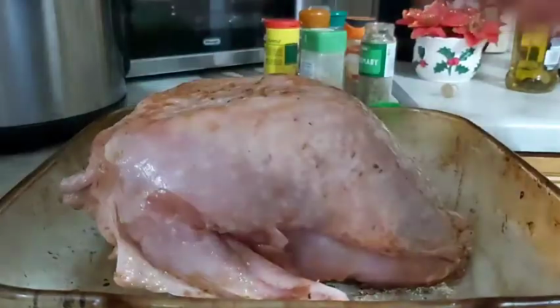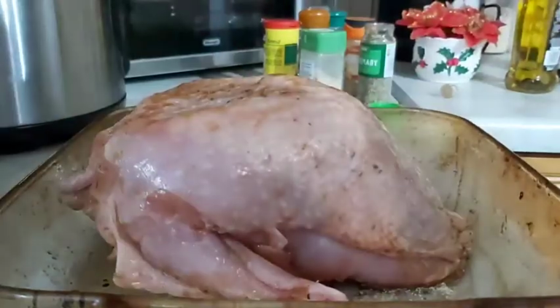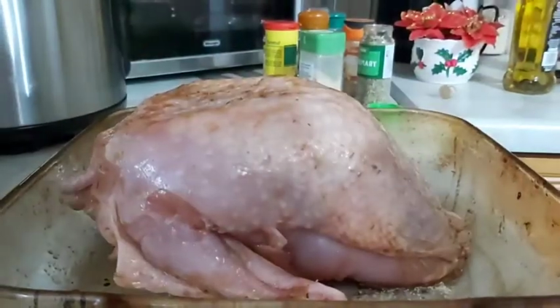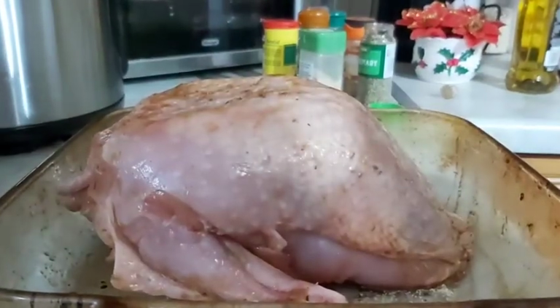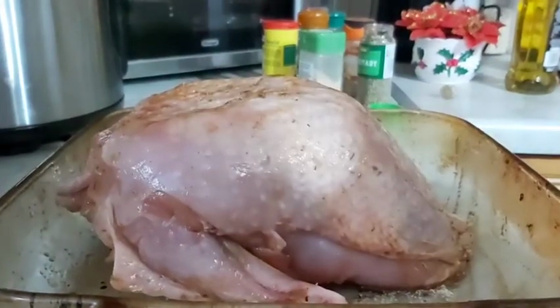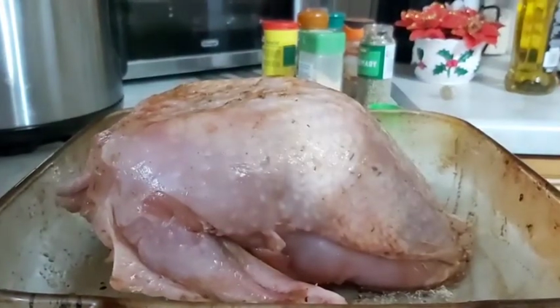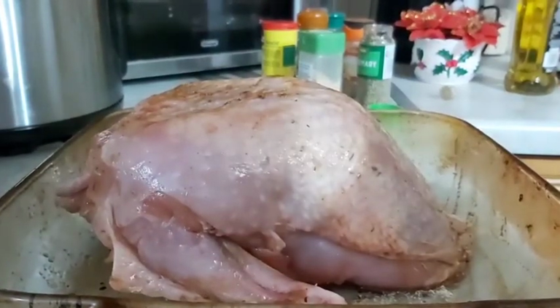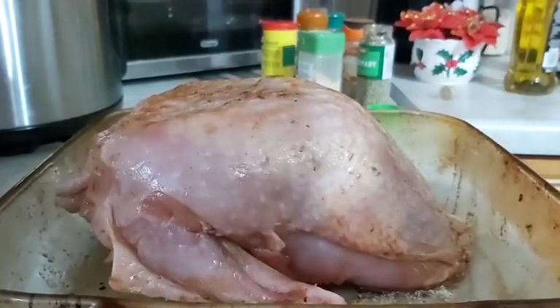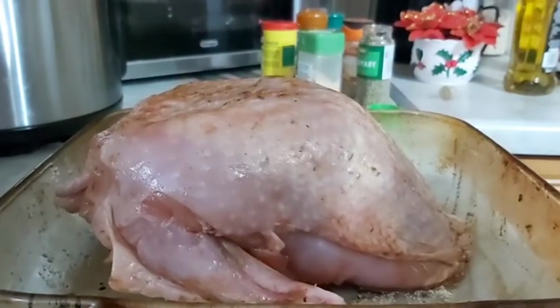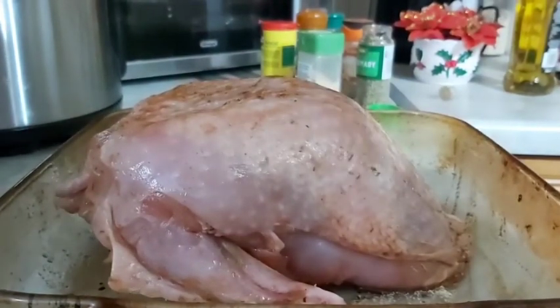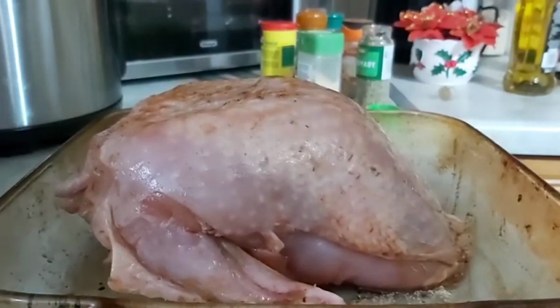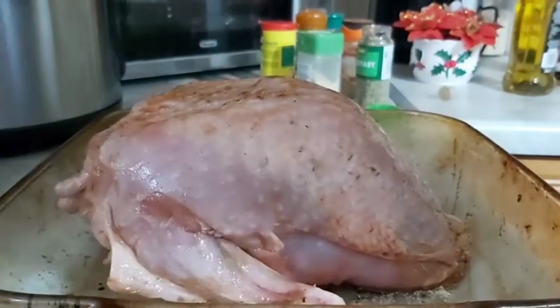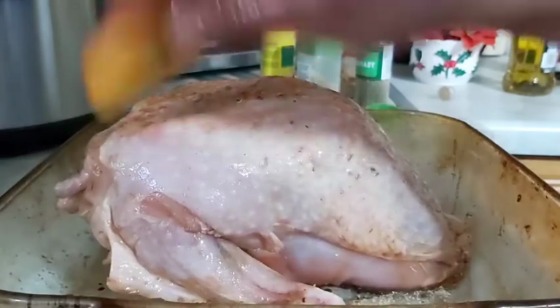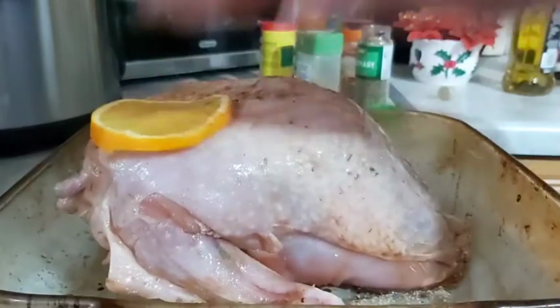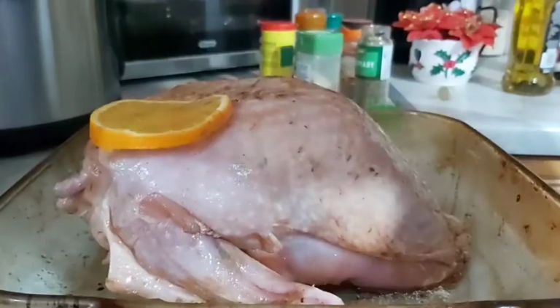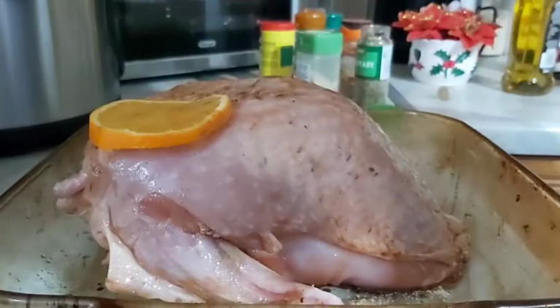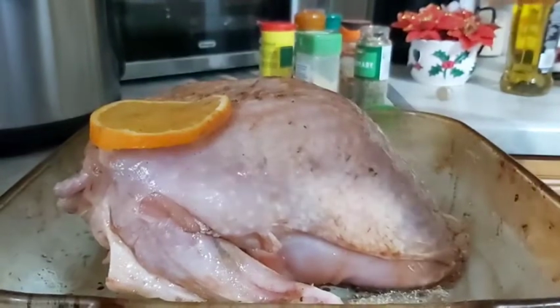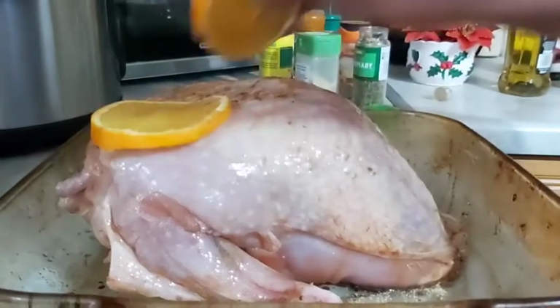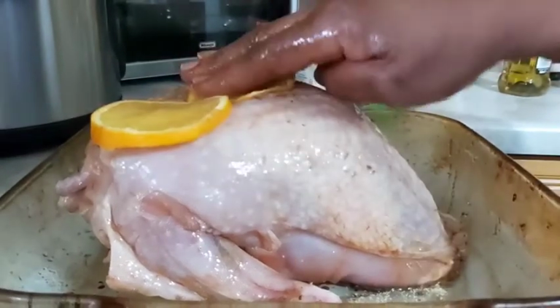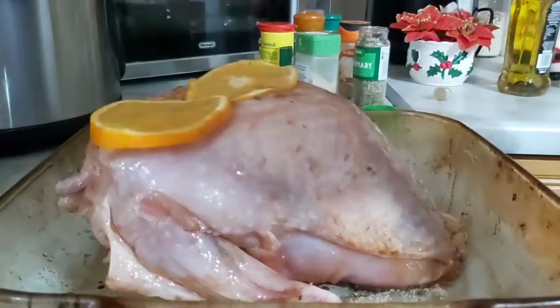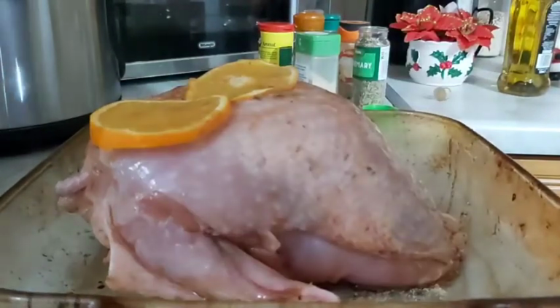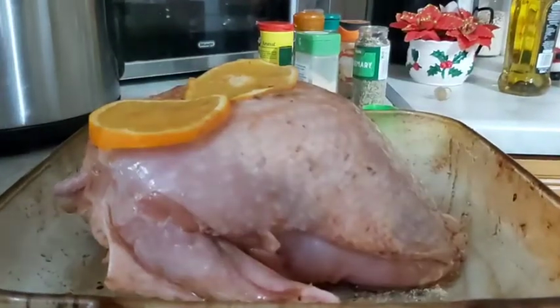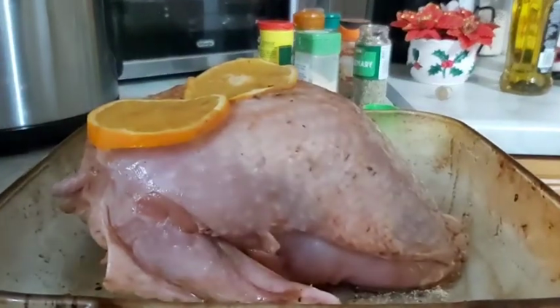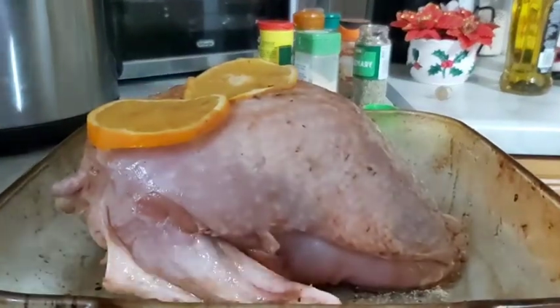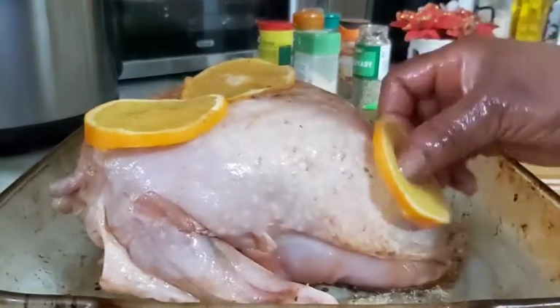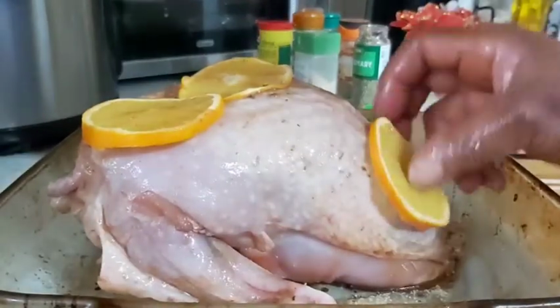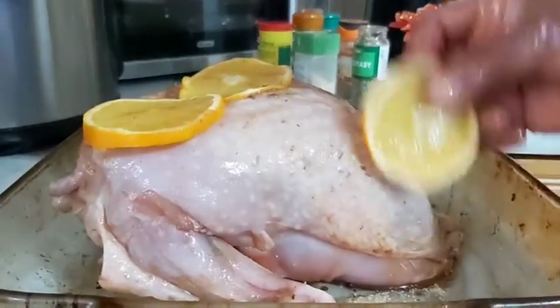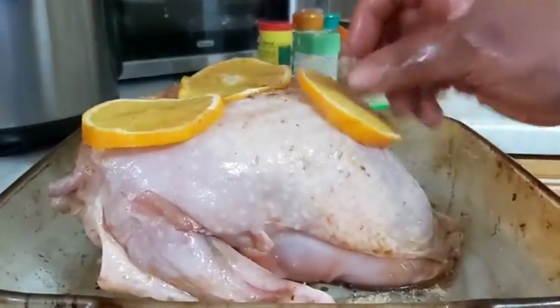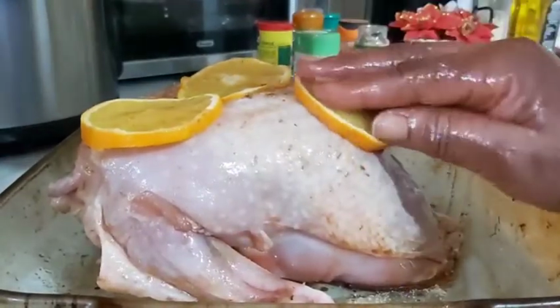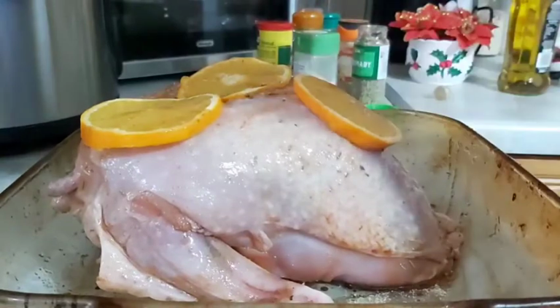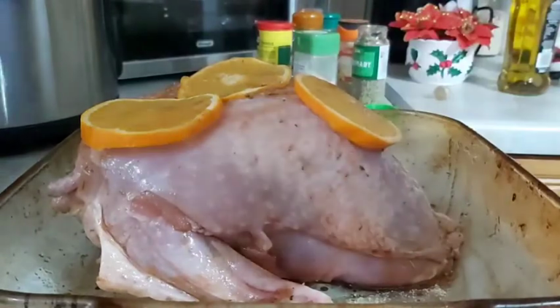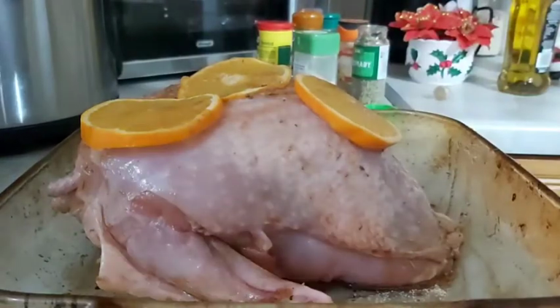So I put it in the fridge and I'll roast it tomorrow morning on Christmas day. Put the orange on top.